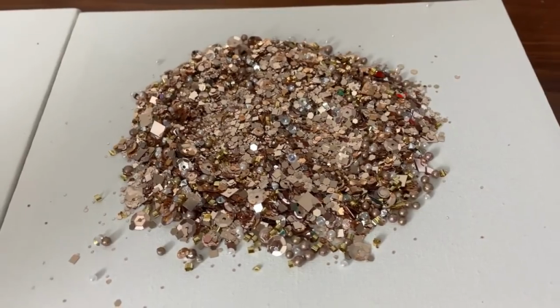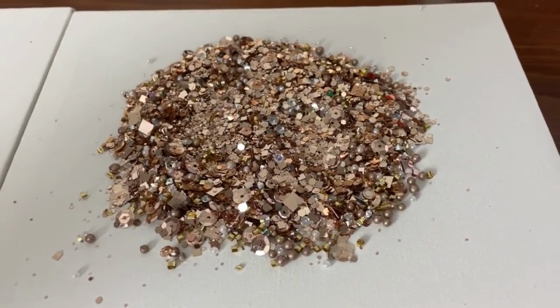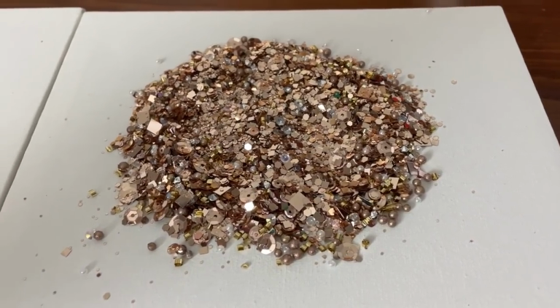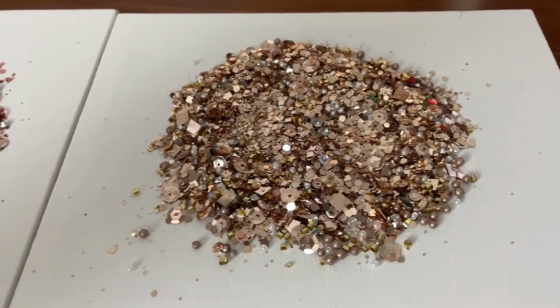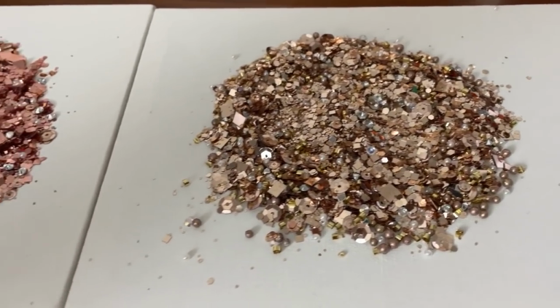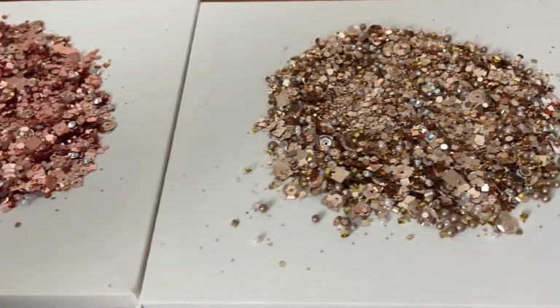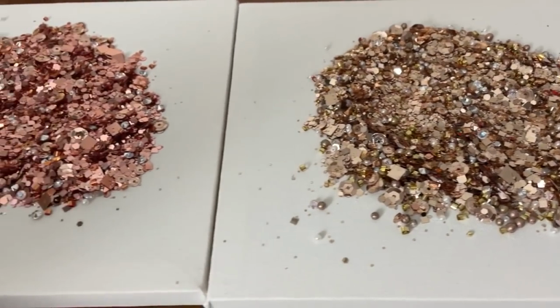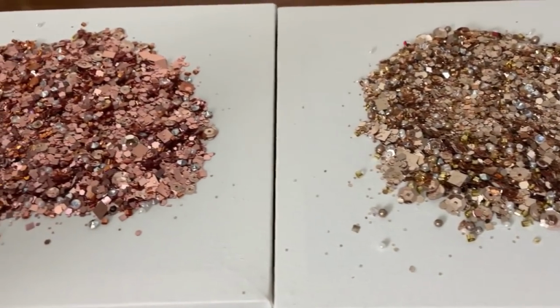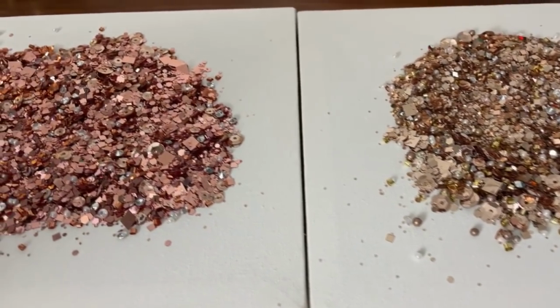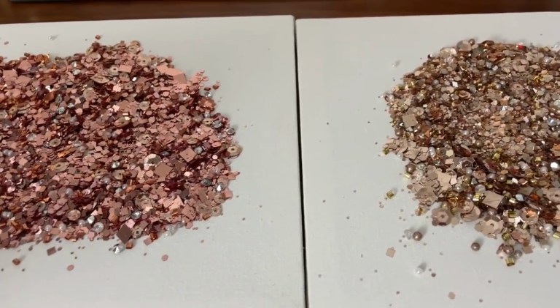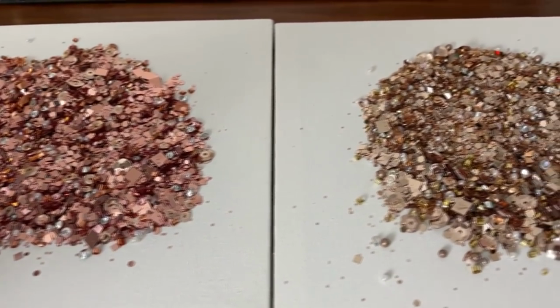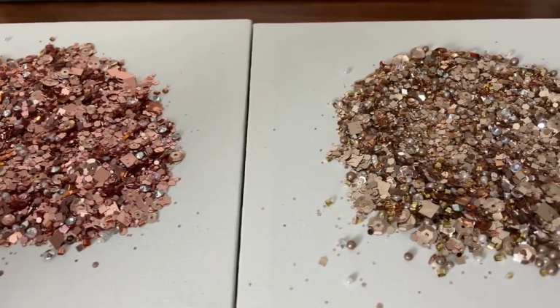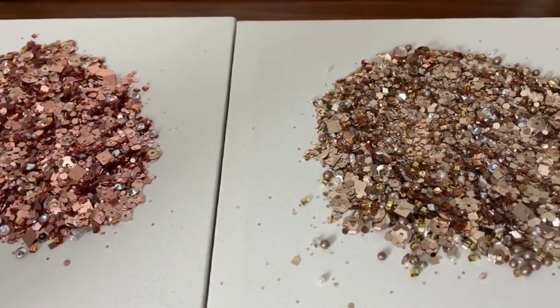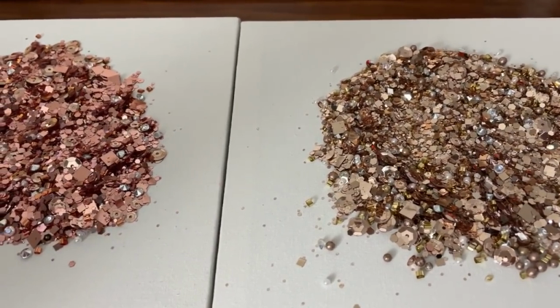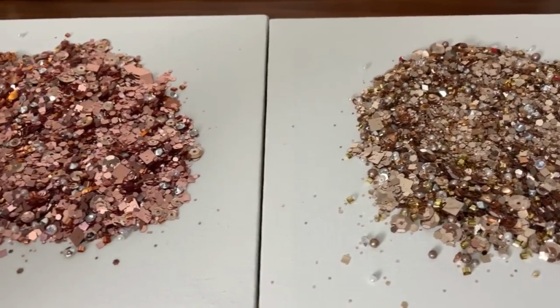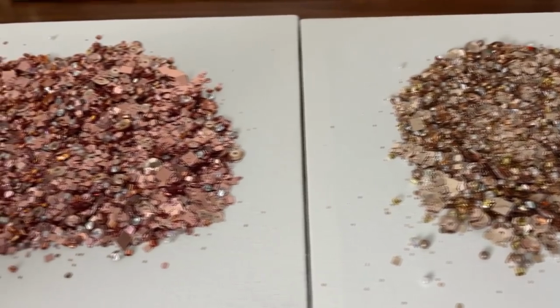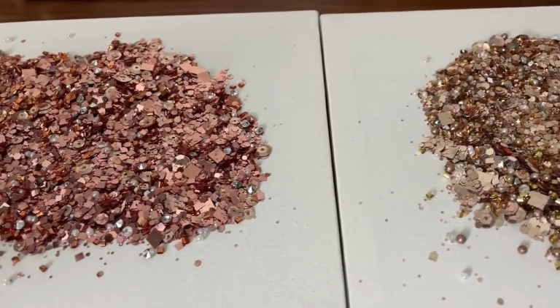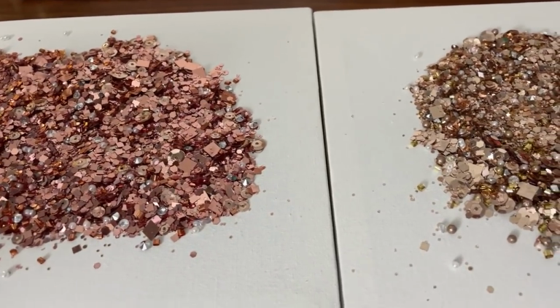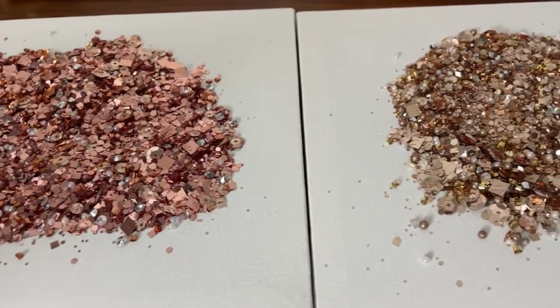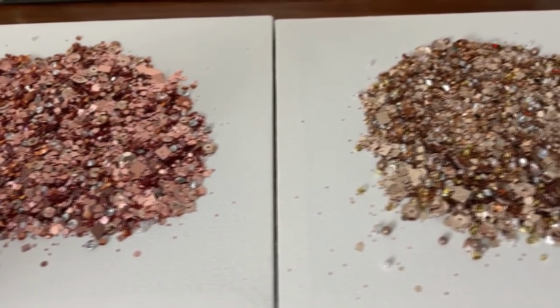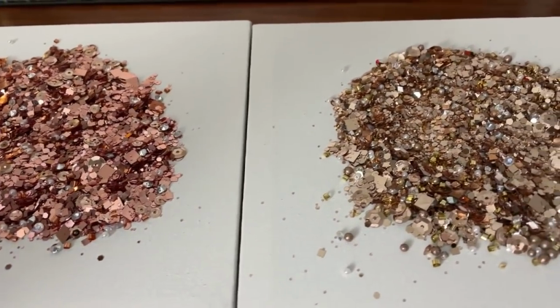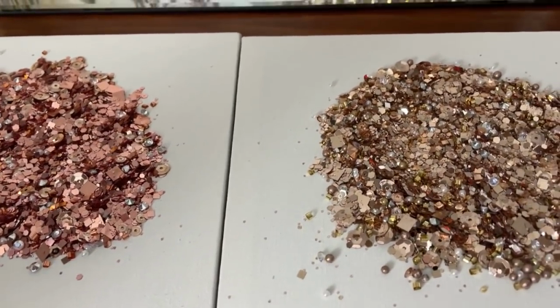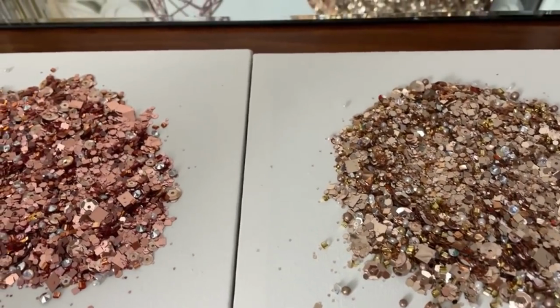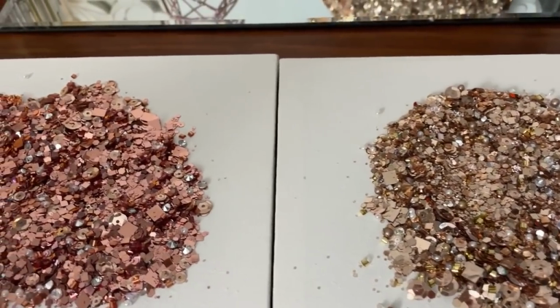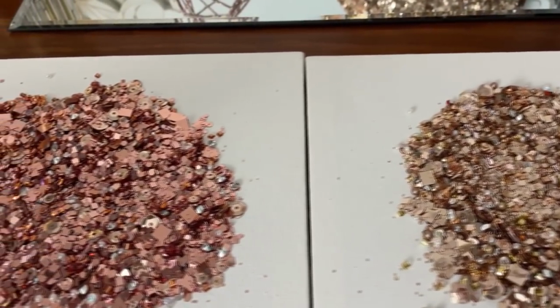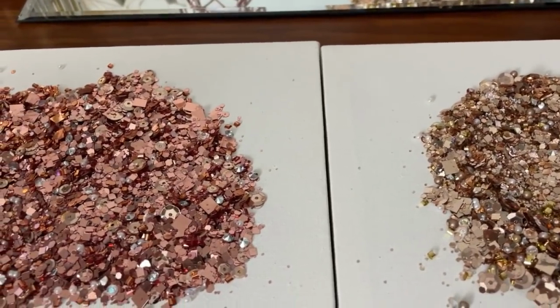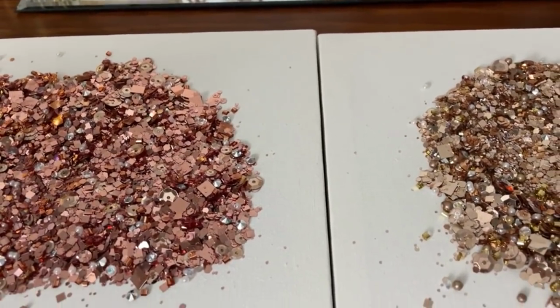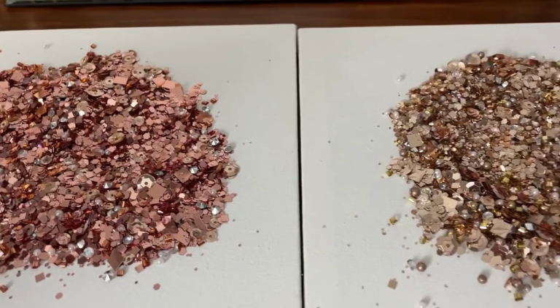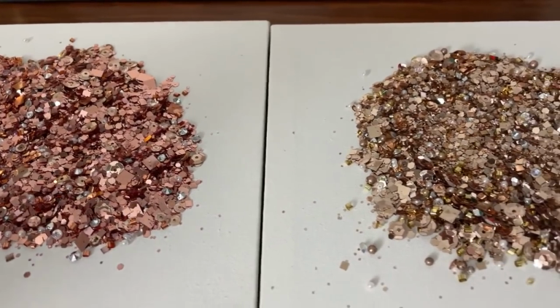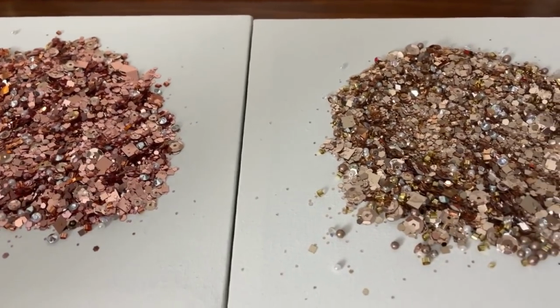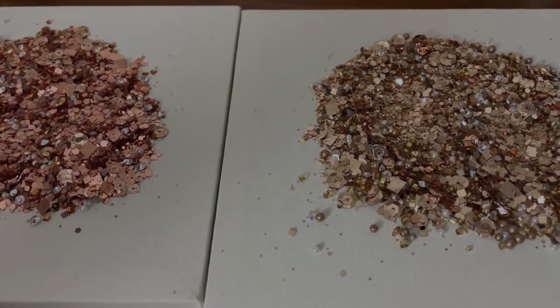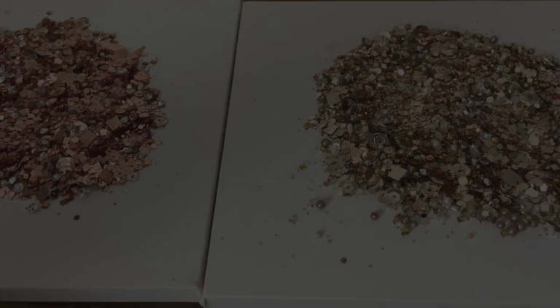Today for the first time I'm giving you a sneak peek of my rose gold luxe glitter and my champagne blush. The one on the left is the rose gold and the one on the right is champagne blush.